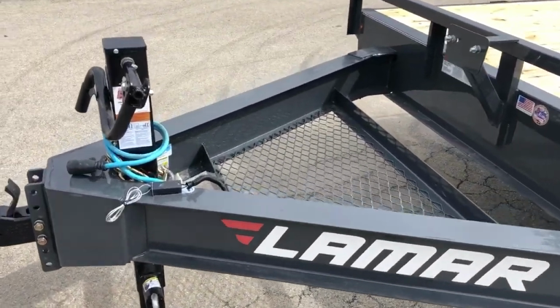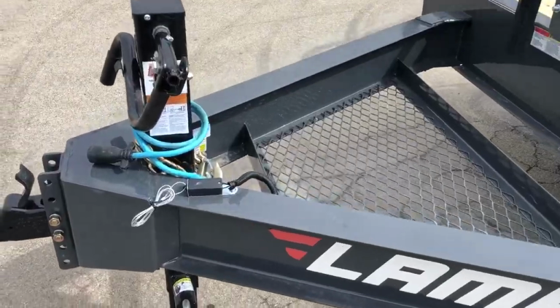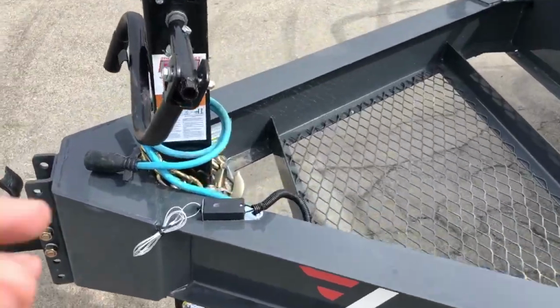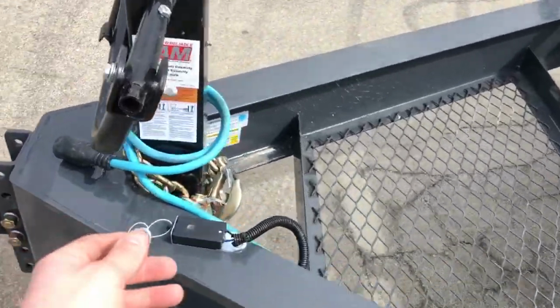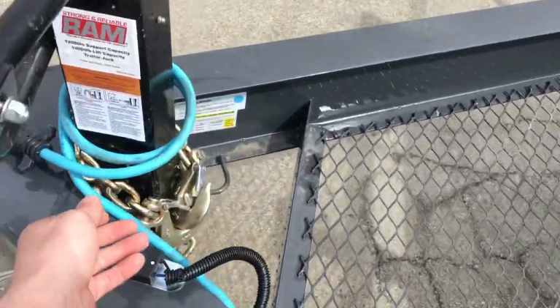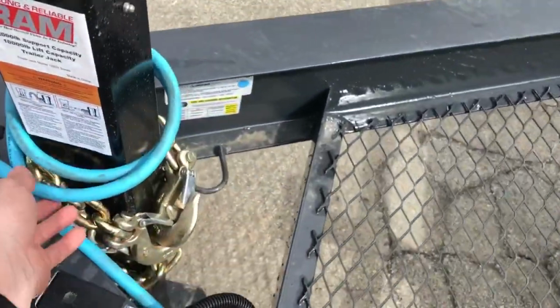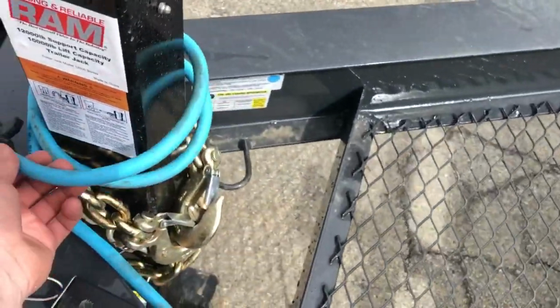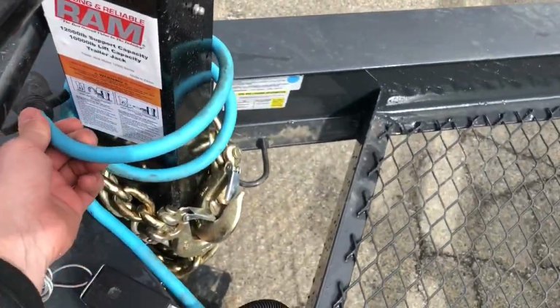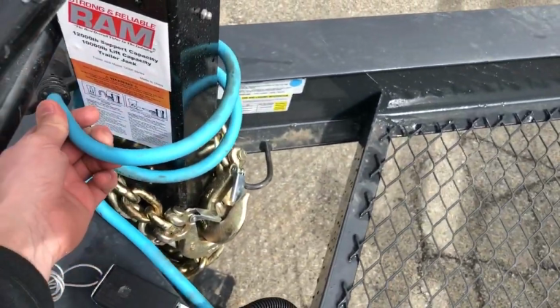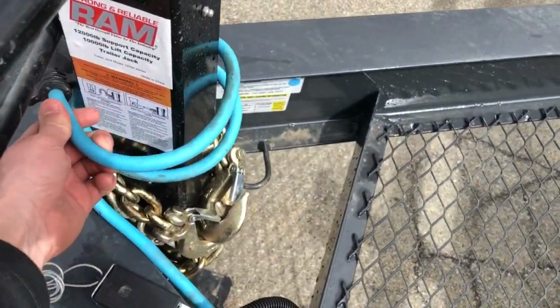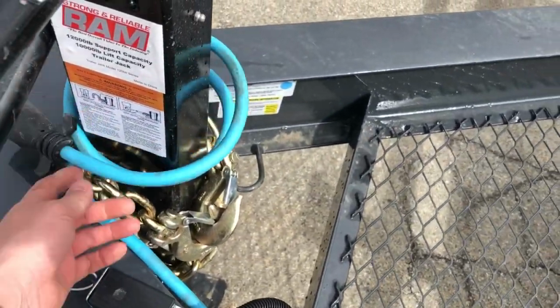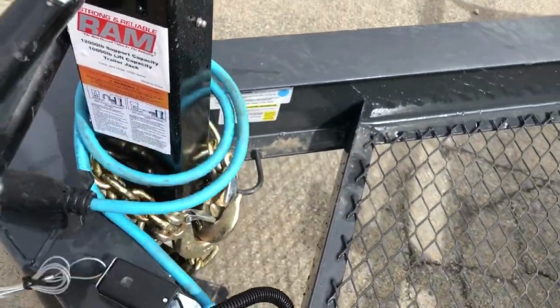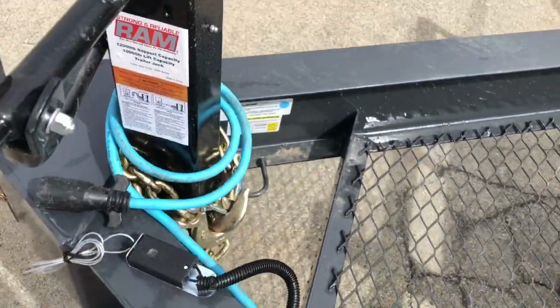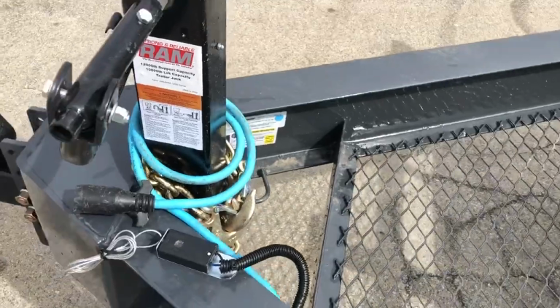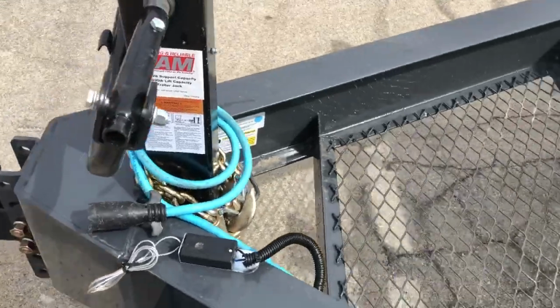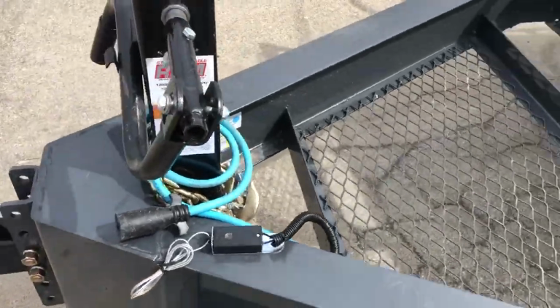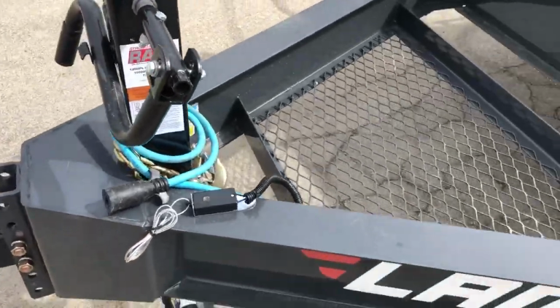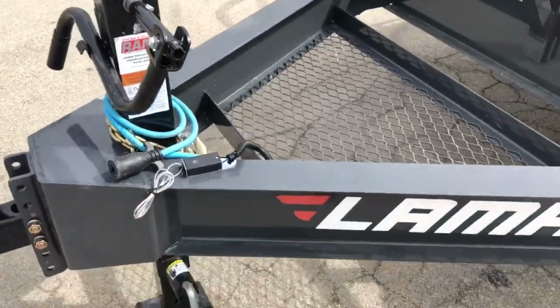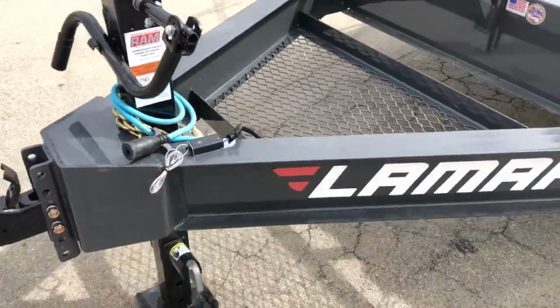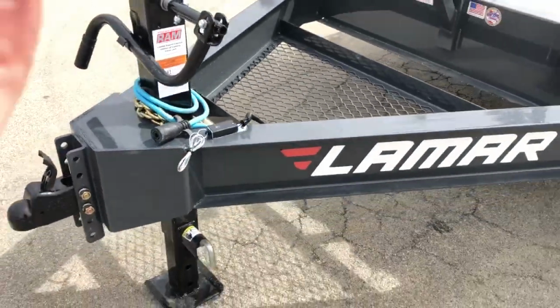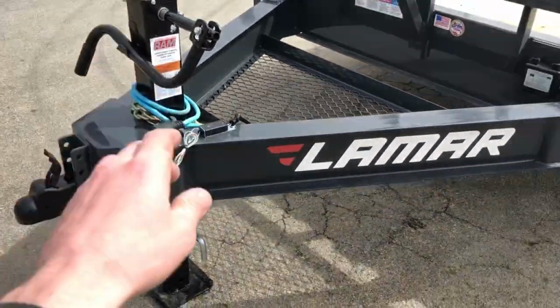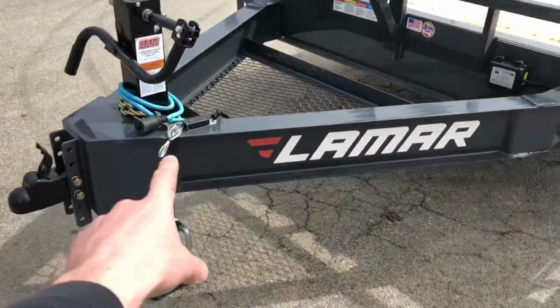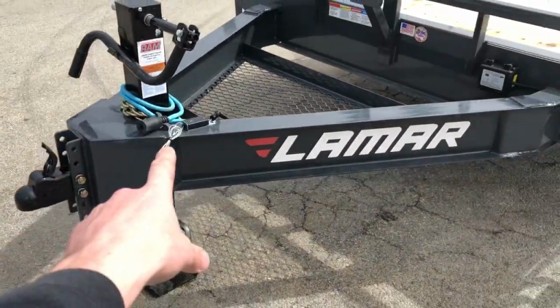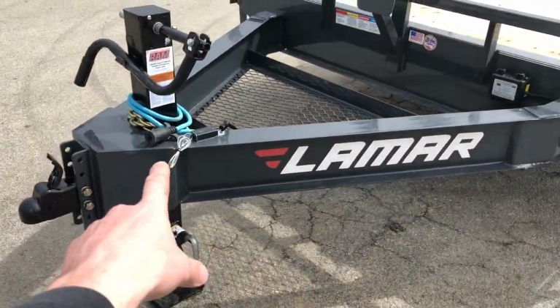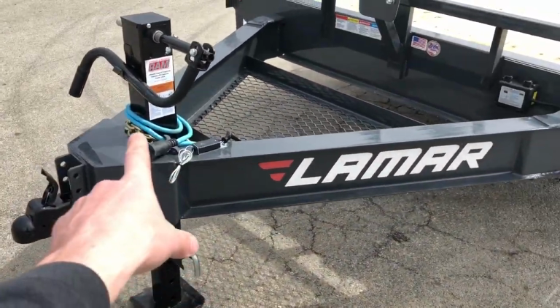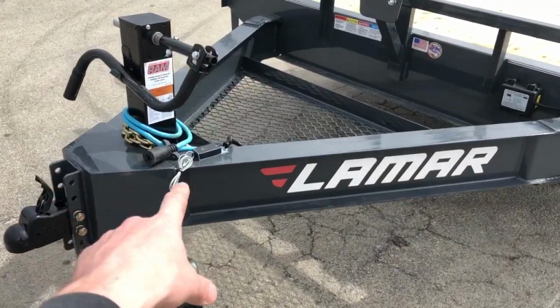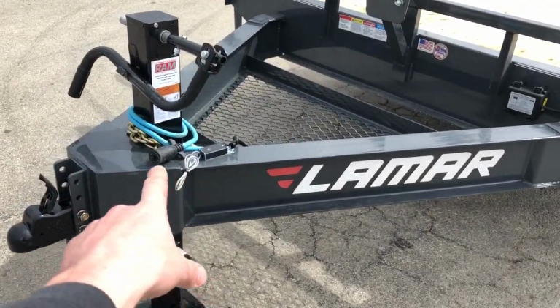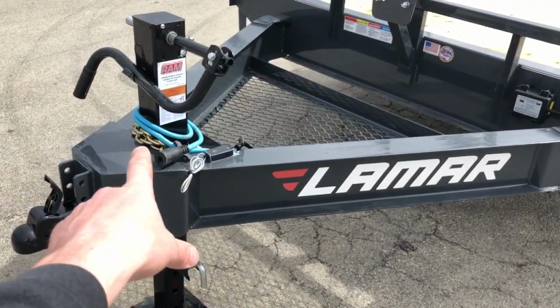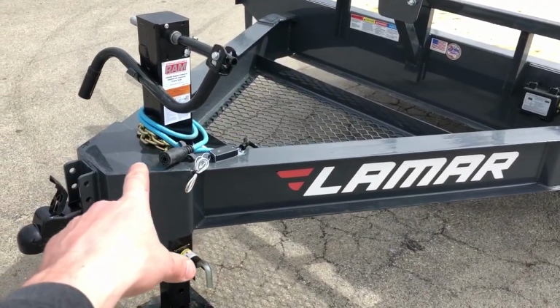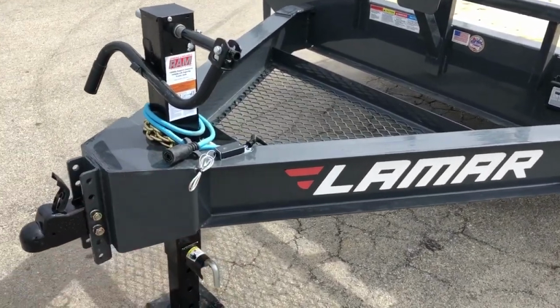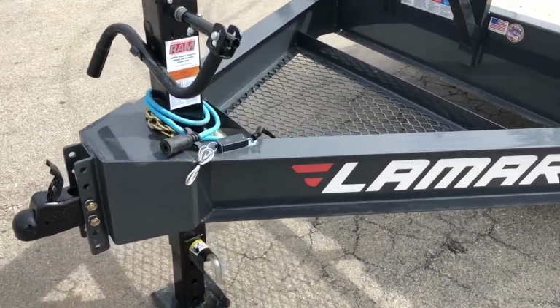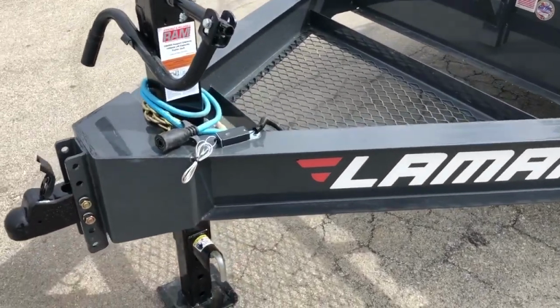Also notice this unit comes equipped standard with a sealed harness. It's also blue, which would stand for the cold weather harness. It's got all the standard features: your breakaway cable, your safety chains, and whatnot.